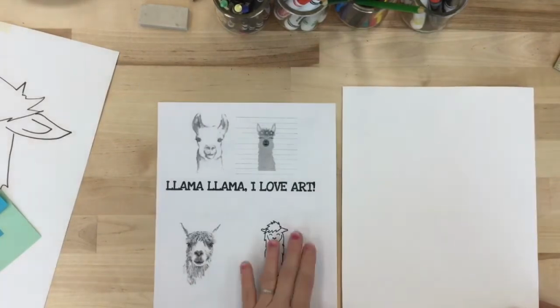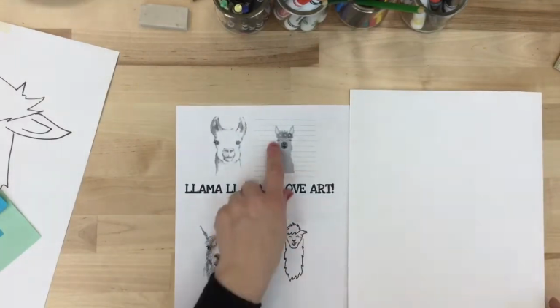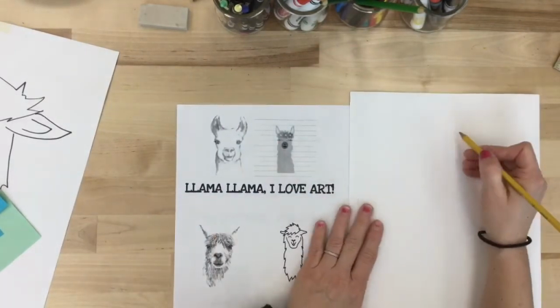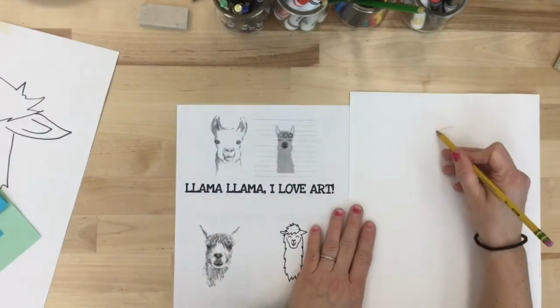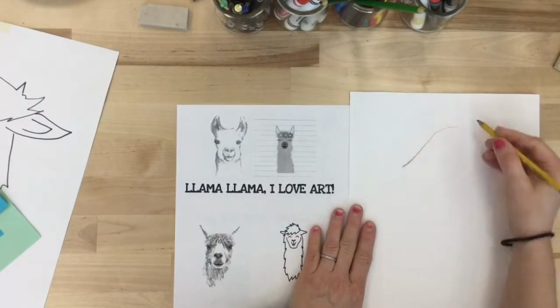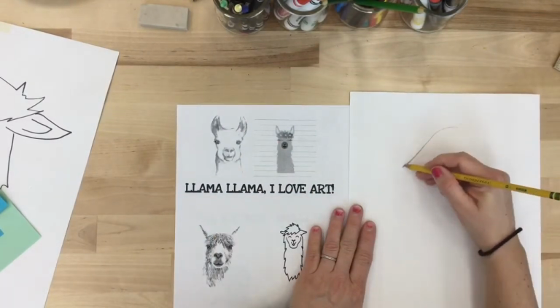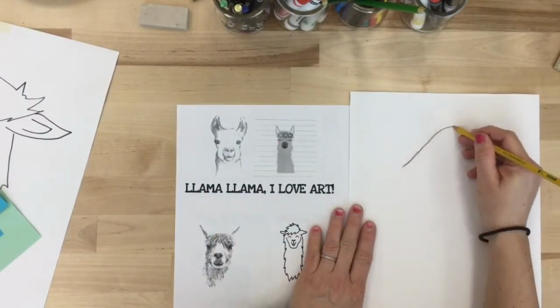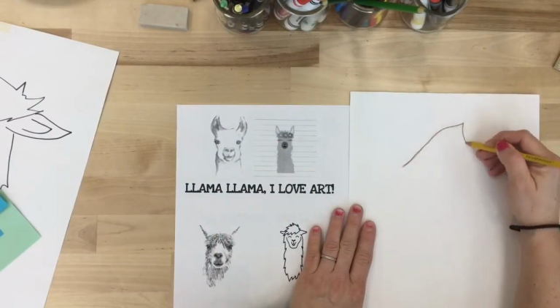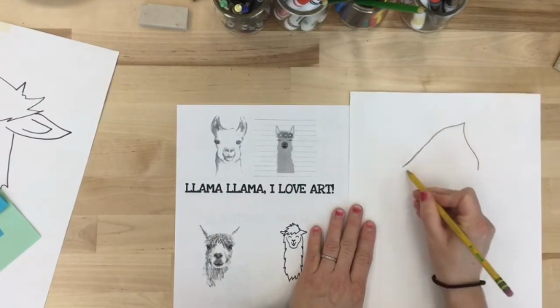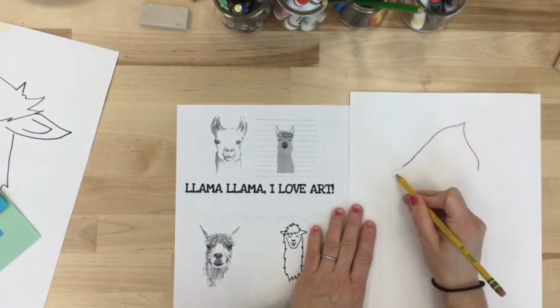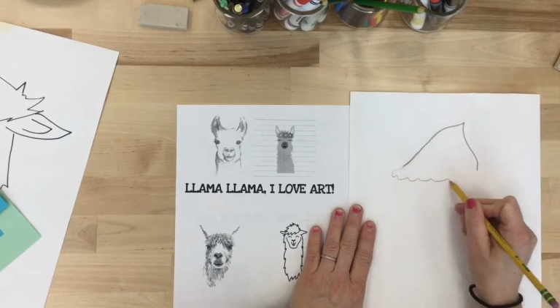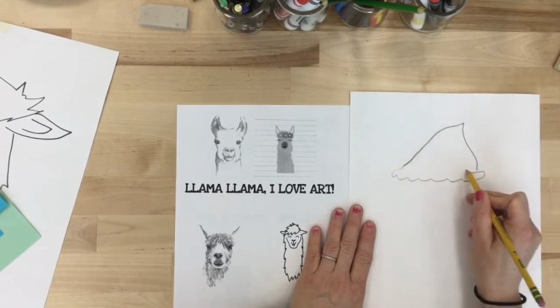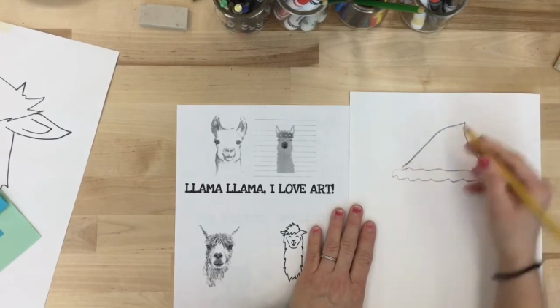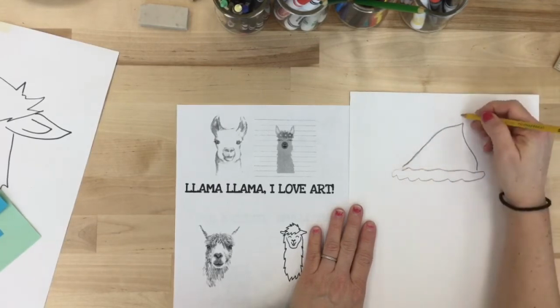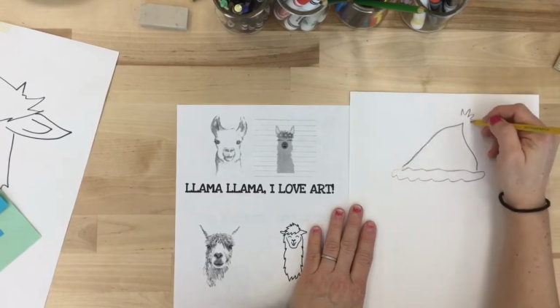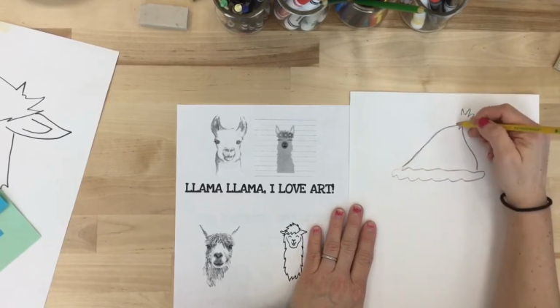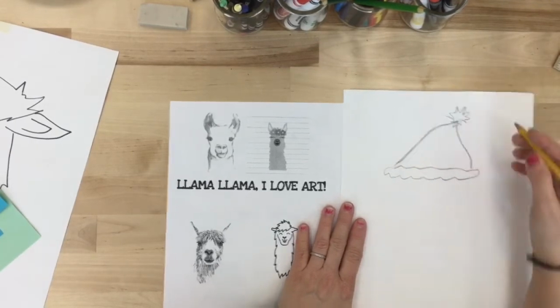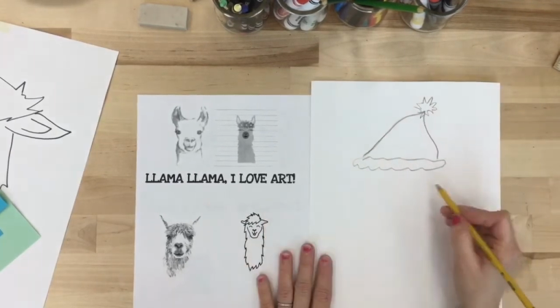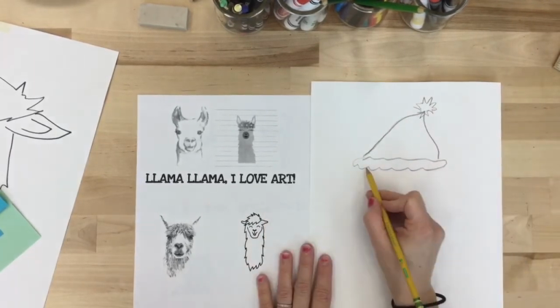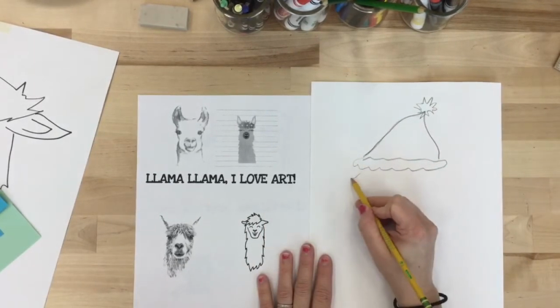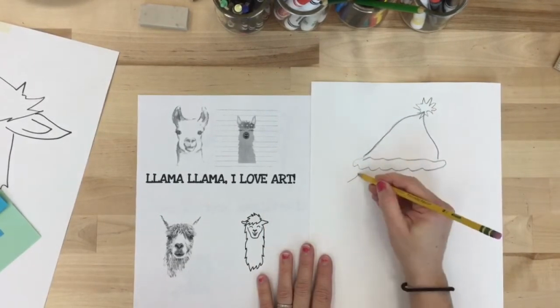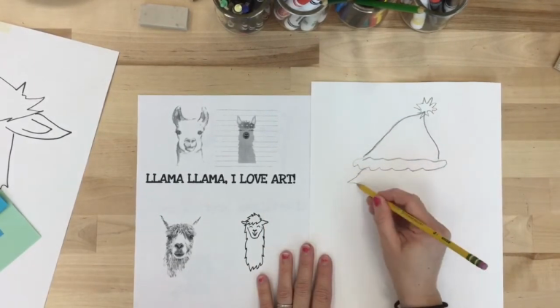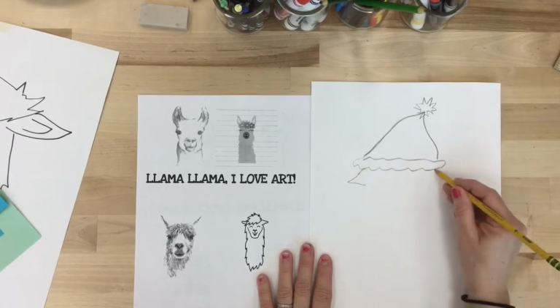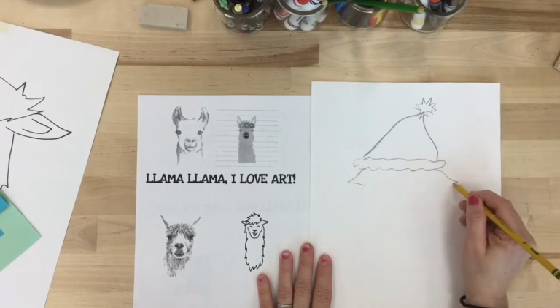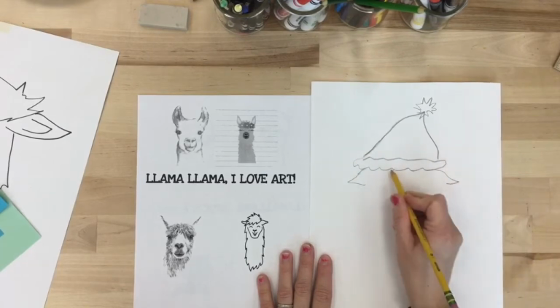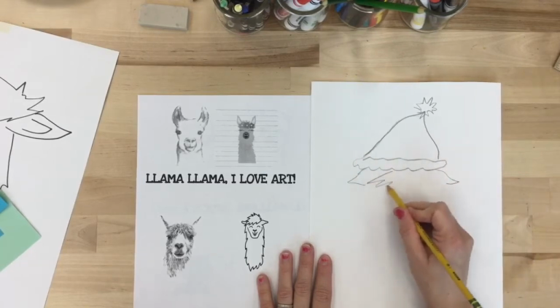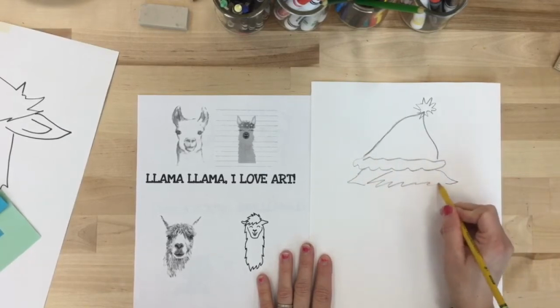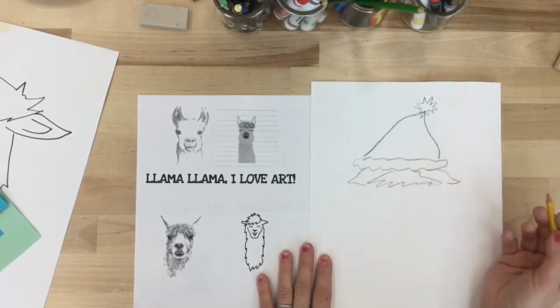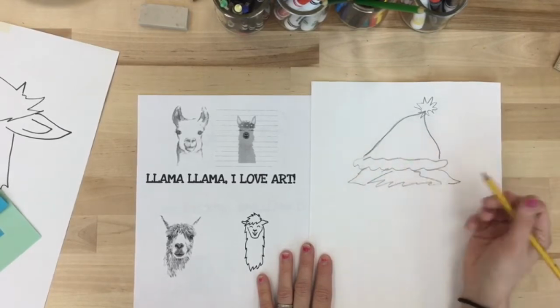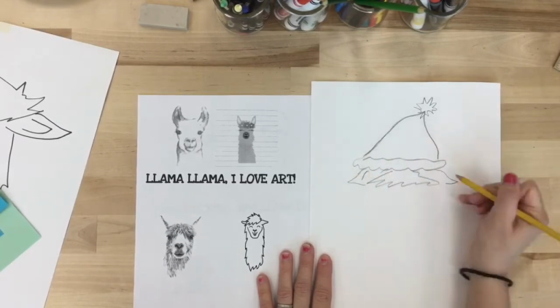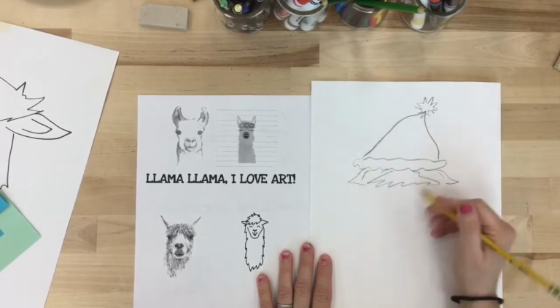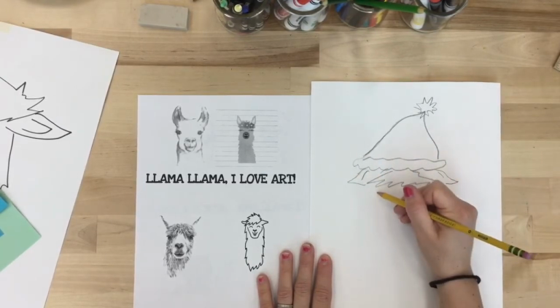Here's another idea: add a hat or hairpiece to your cute little llama. I'm adding a winter hat right here, drawing the hat first, then the ears, the hair sticking out, and the face.